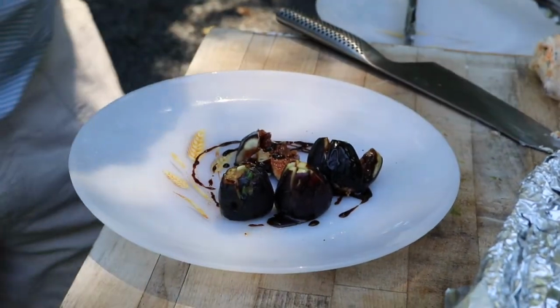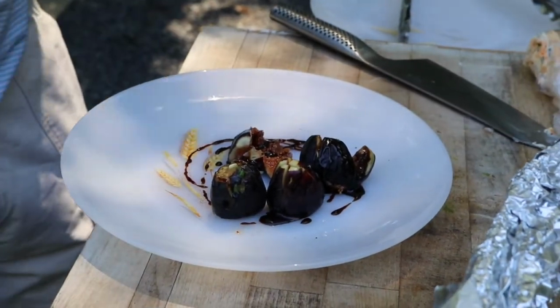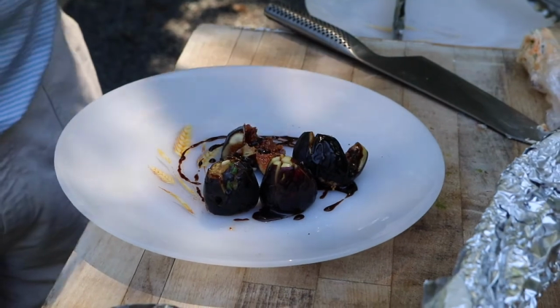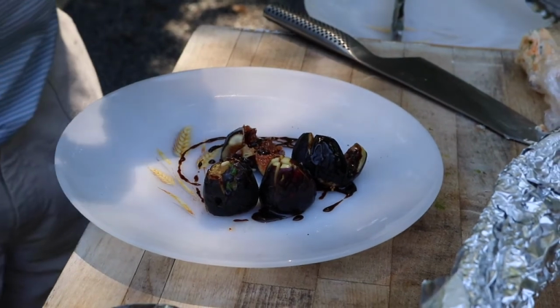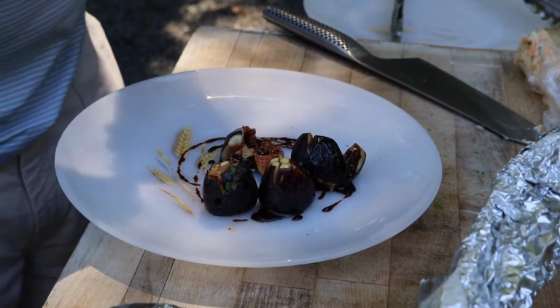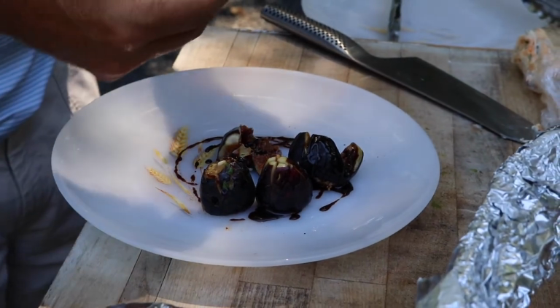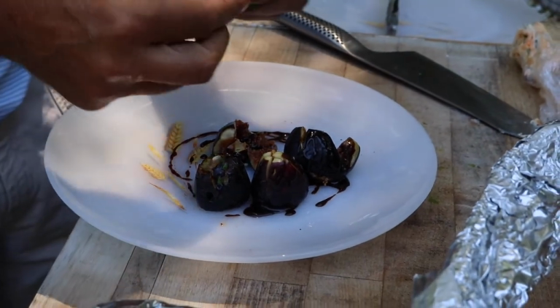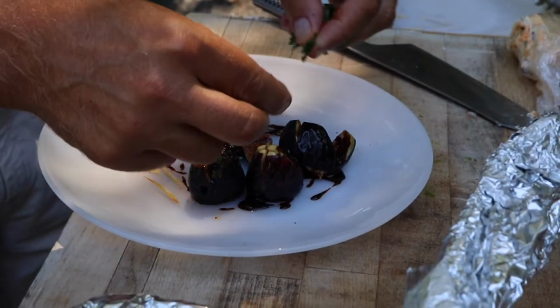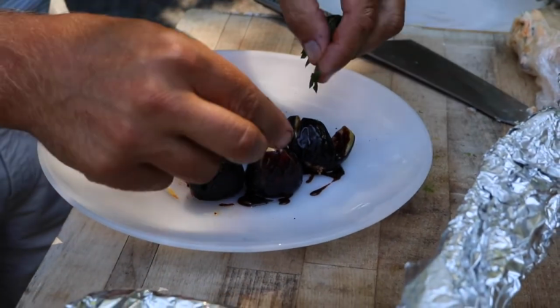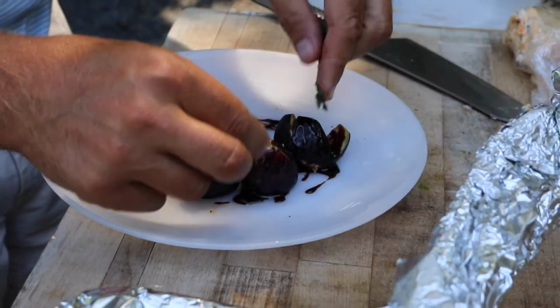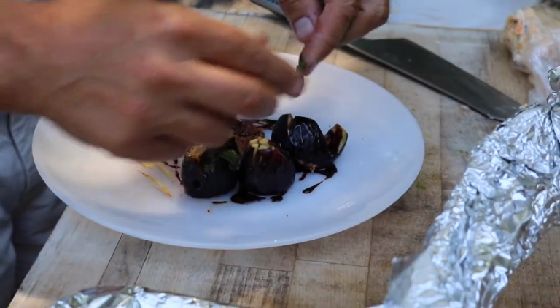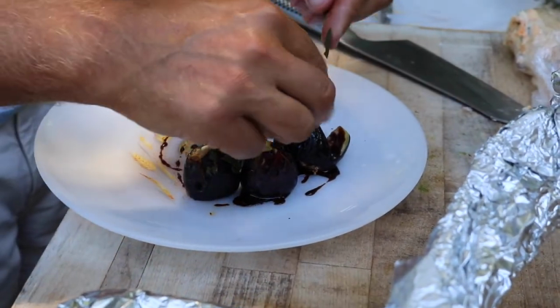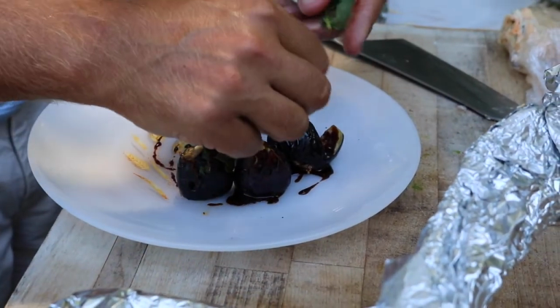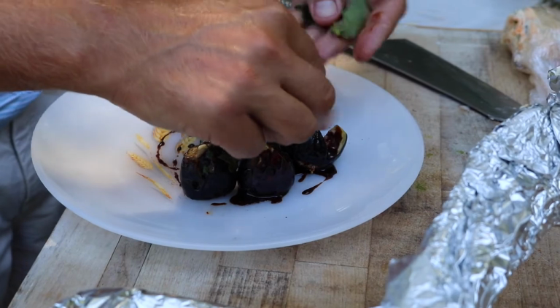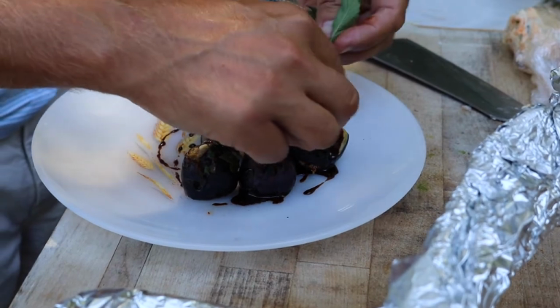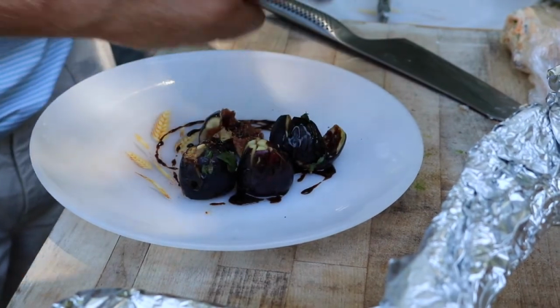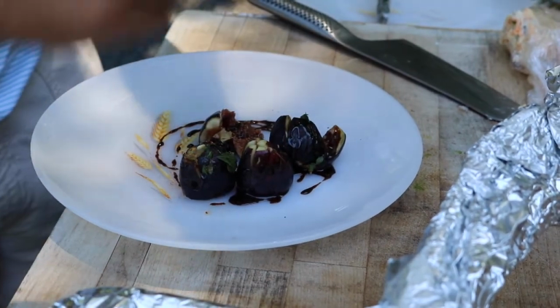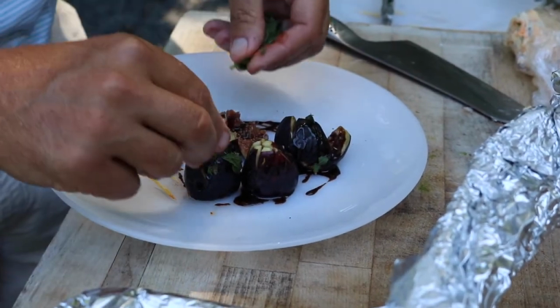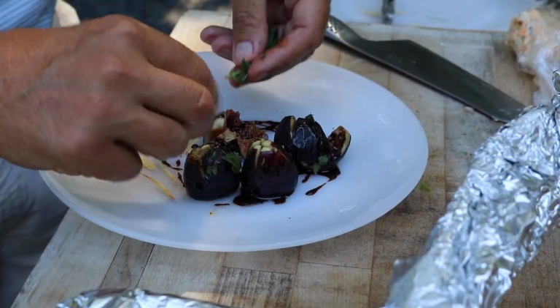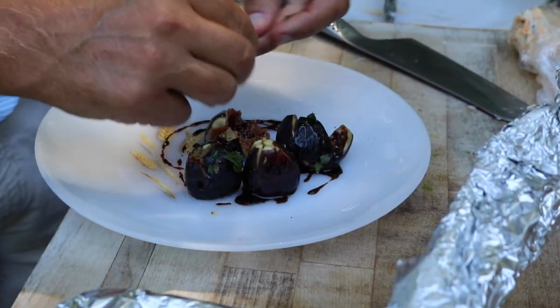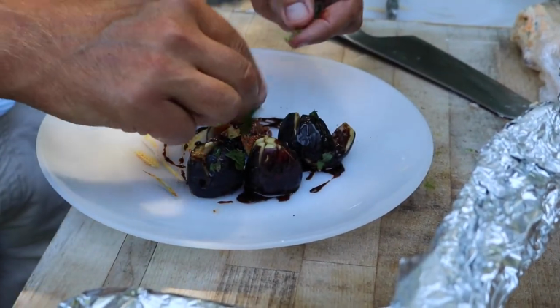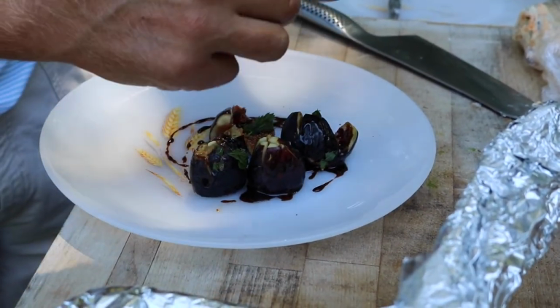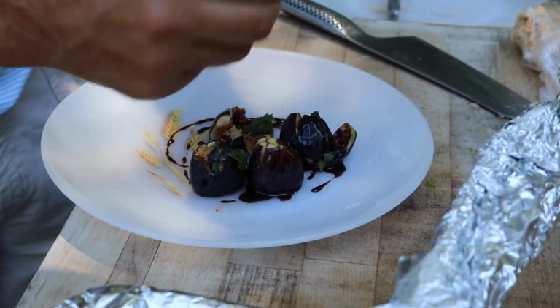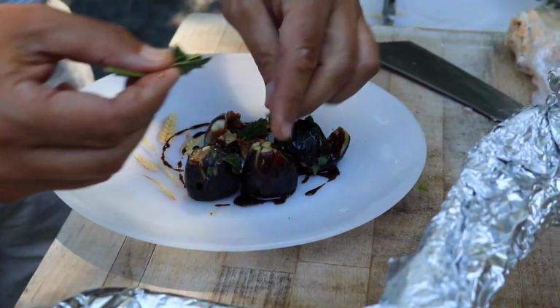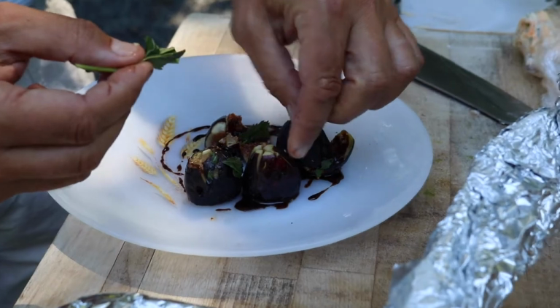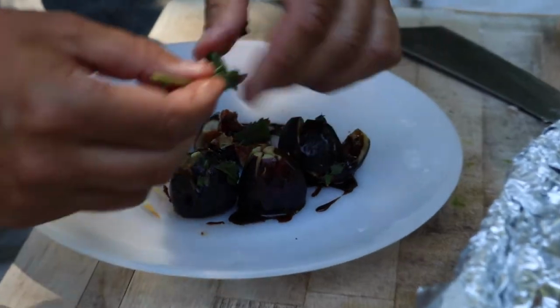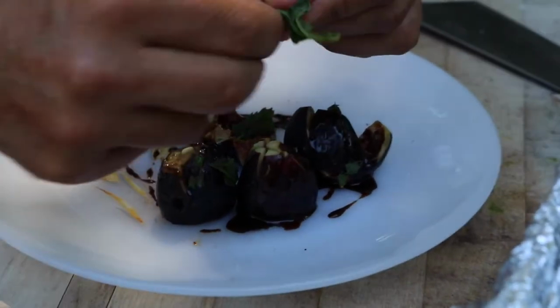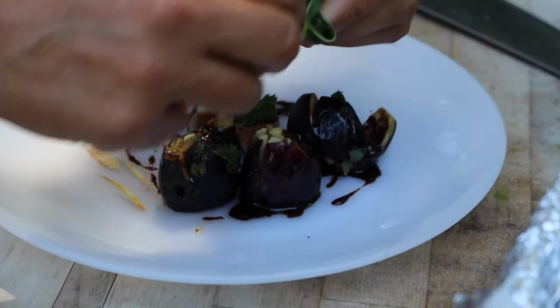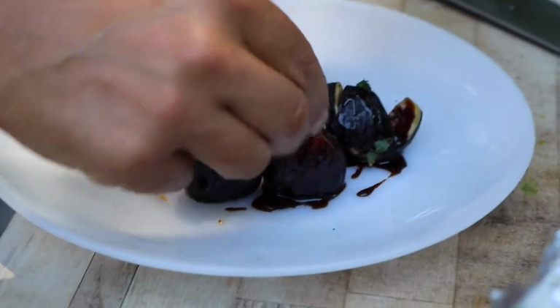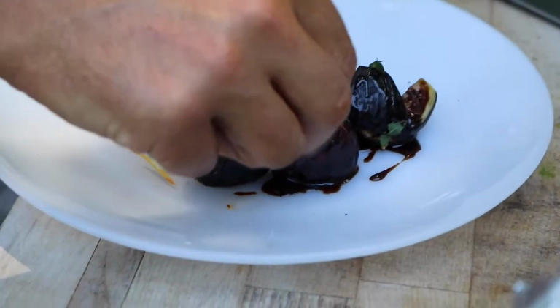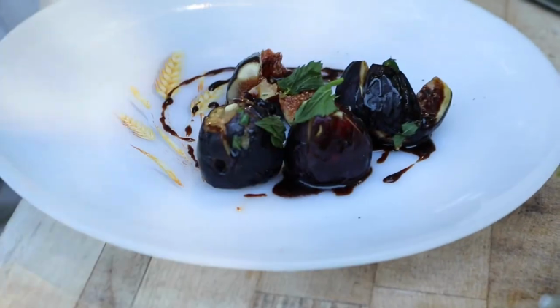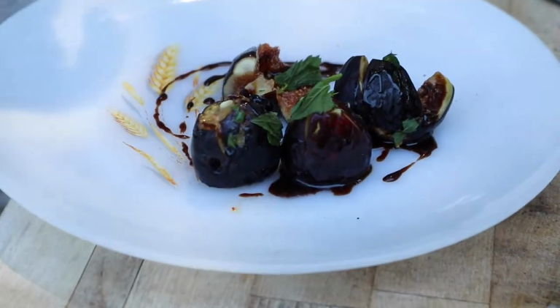This is chocolate balsamic — somebody gave it to me as a present. But balsamic vinegar, you need a little acid, and then mint on top of figs. Phenomenal. So we're just going to put that on there. It's ready to eat.